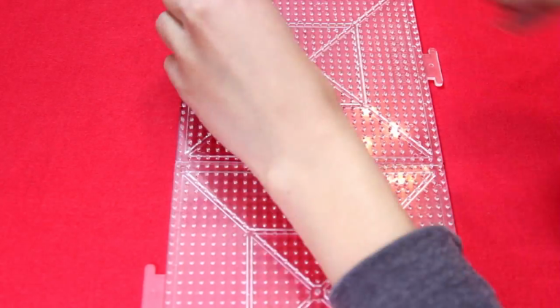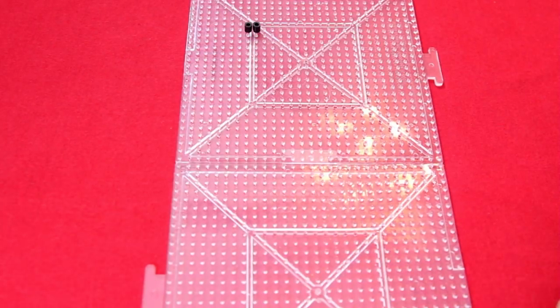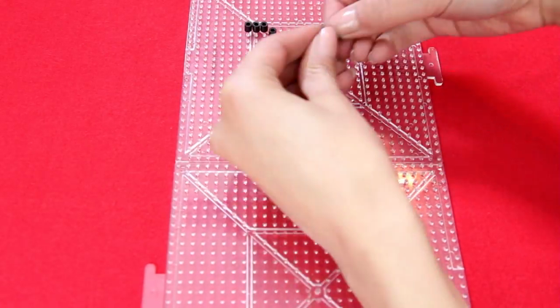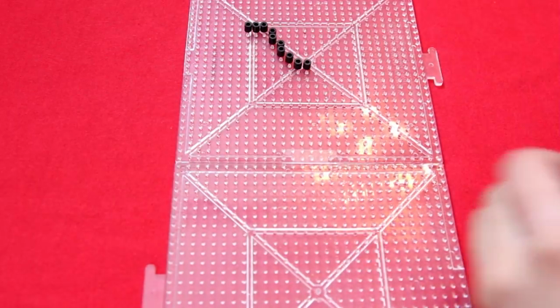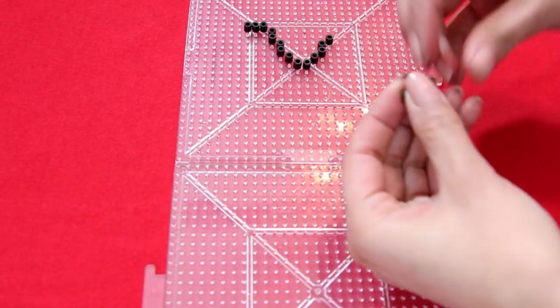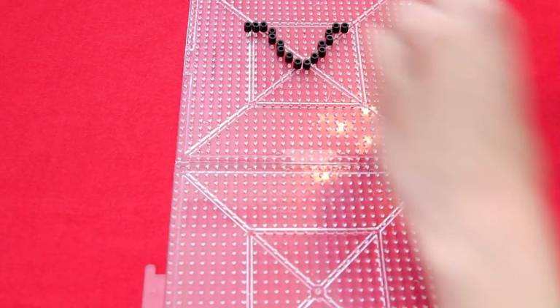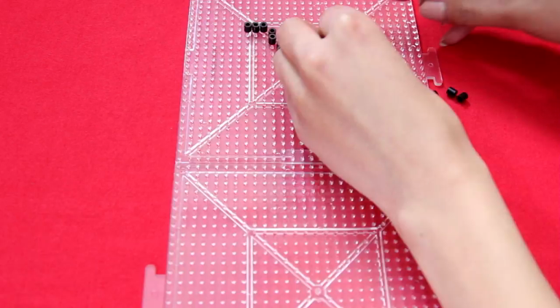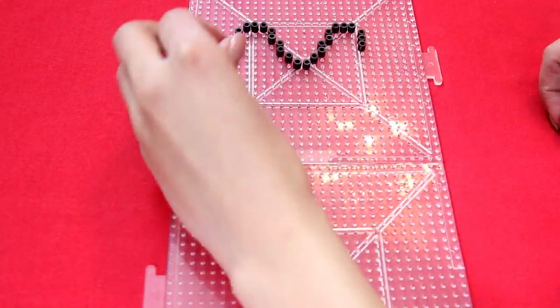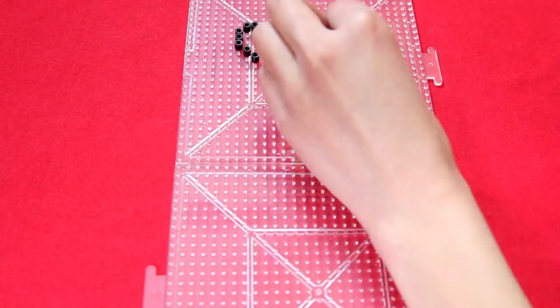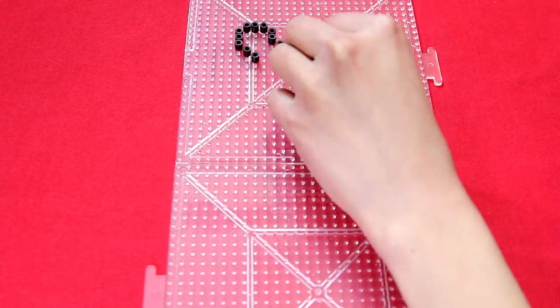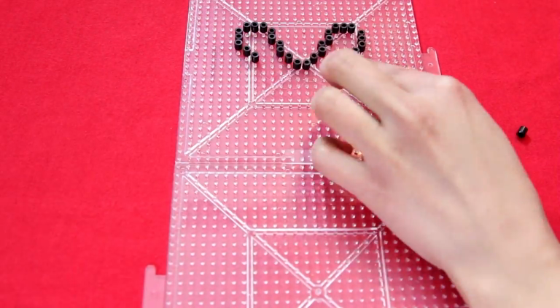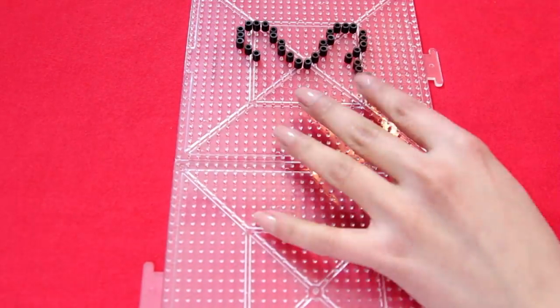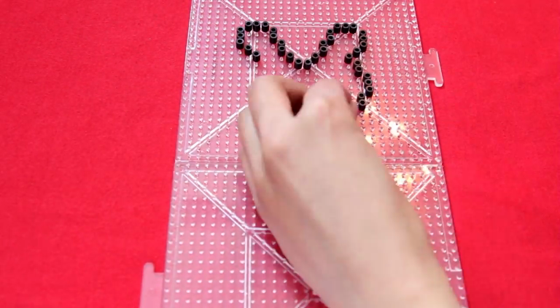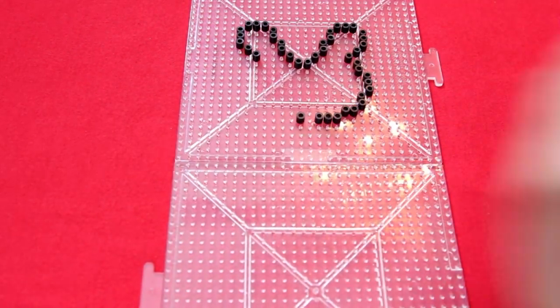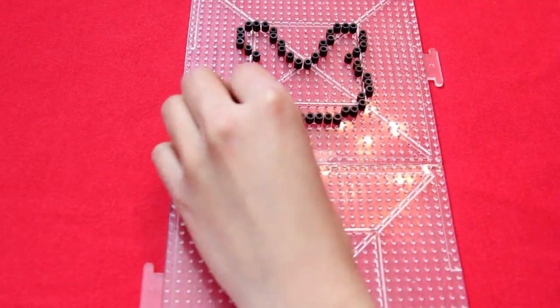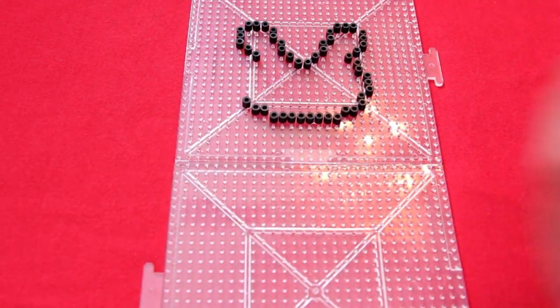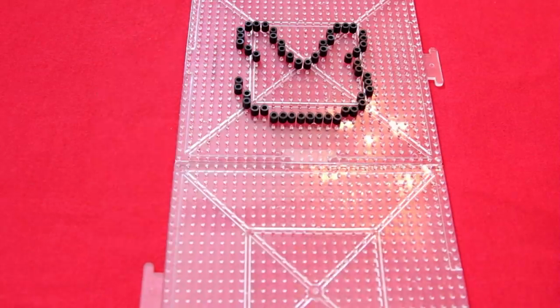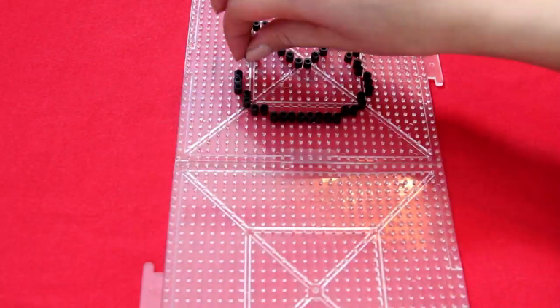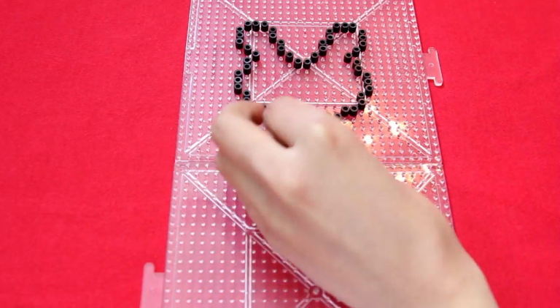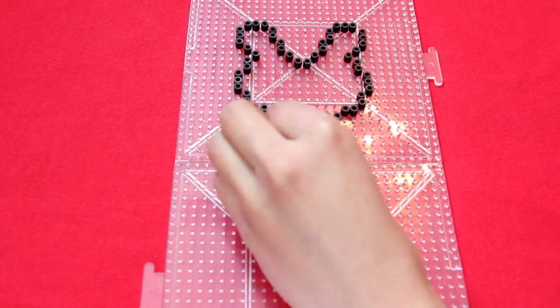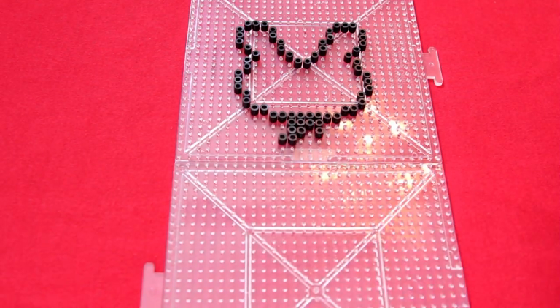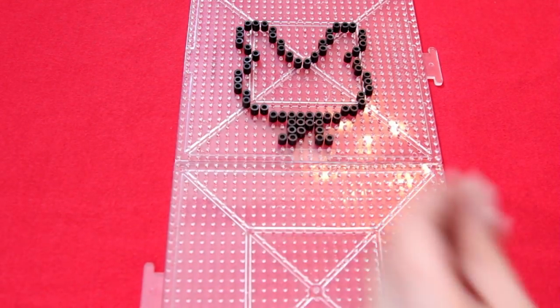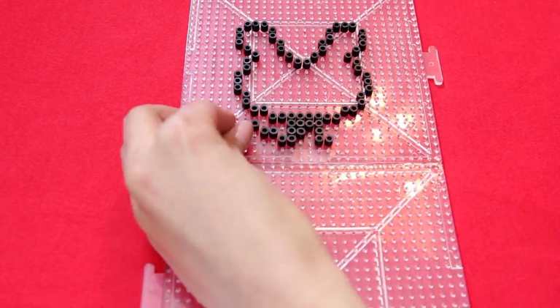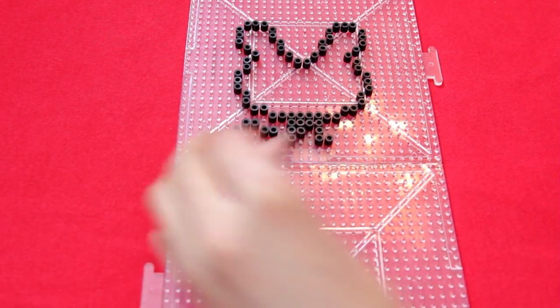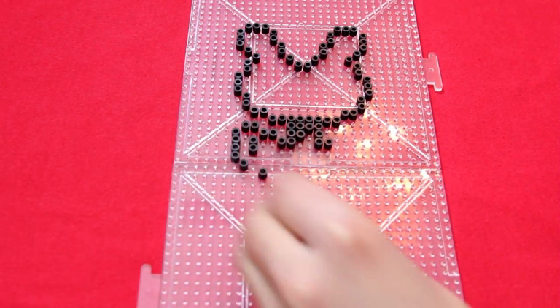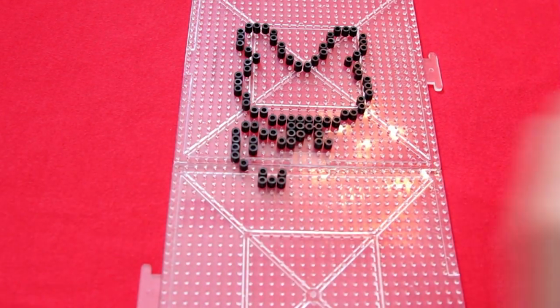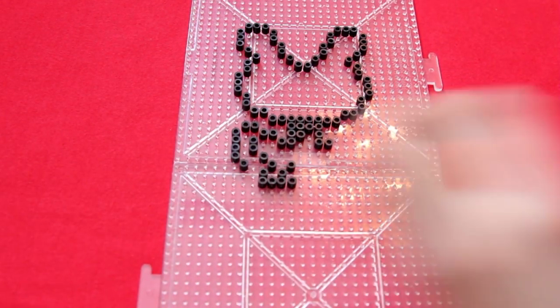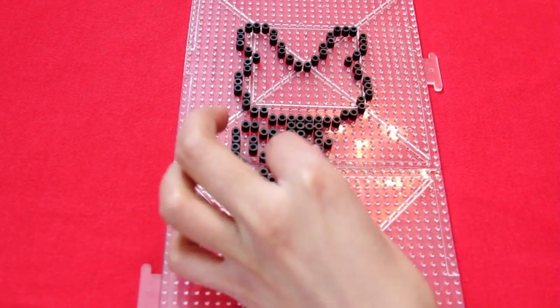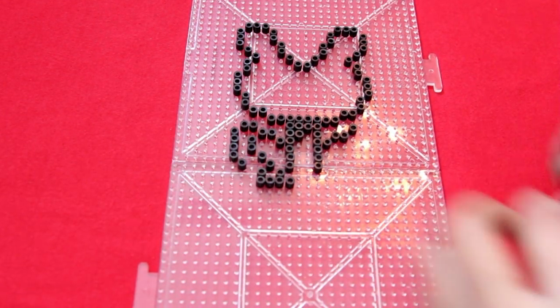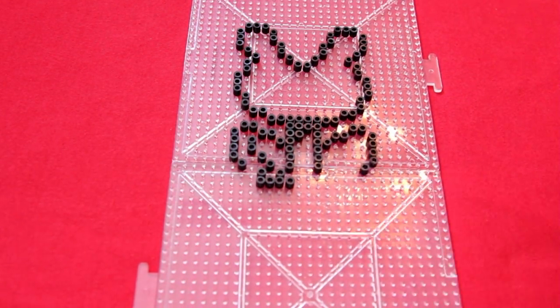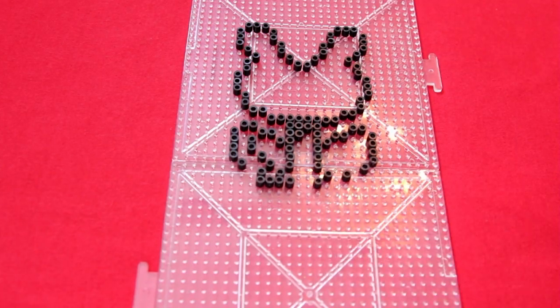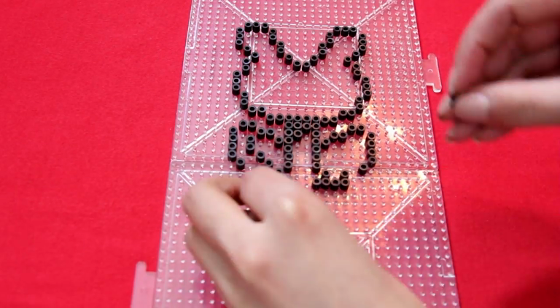When I create something using perler beads I like to create the outline first with whatever color I'm using — usually that's black, so that's what I did here. I used black perler beads to create the outline of the plant and the veins of the plant.